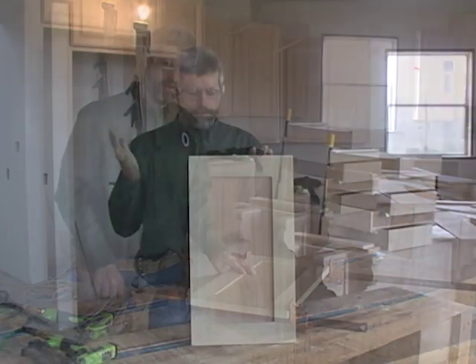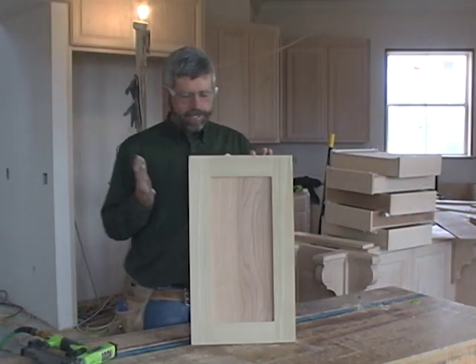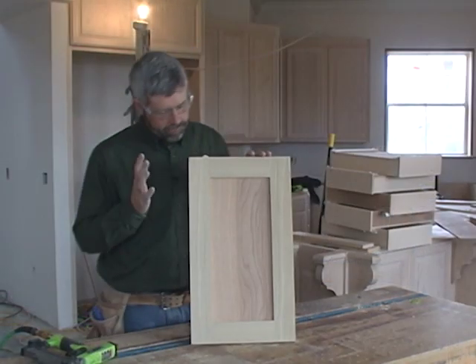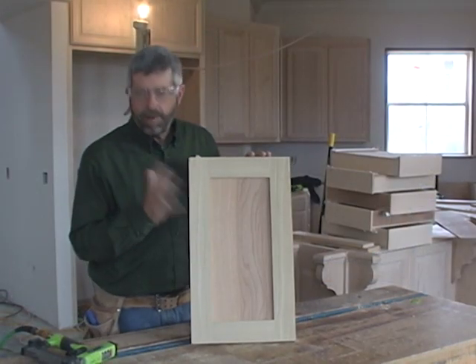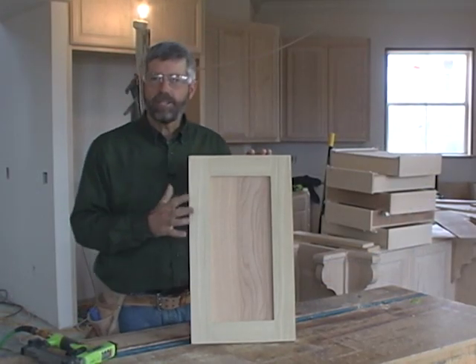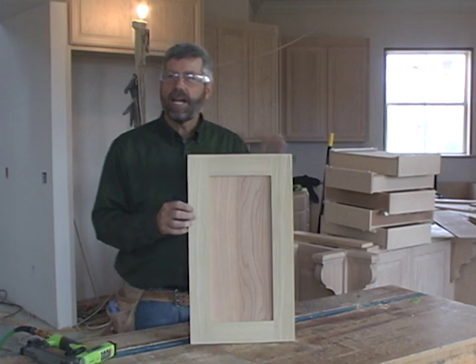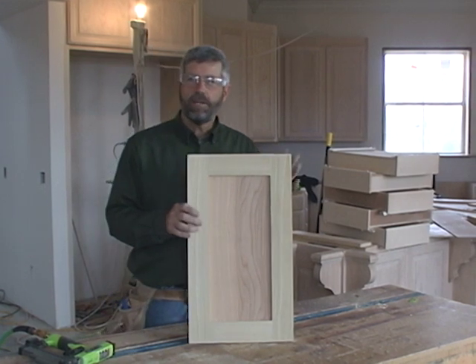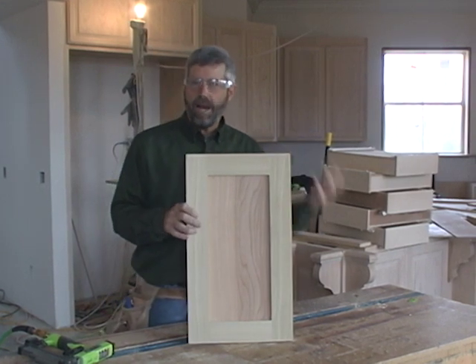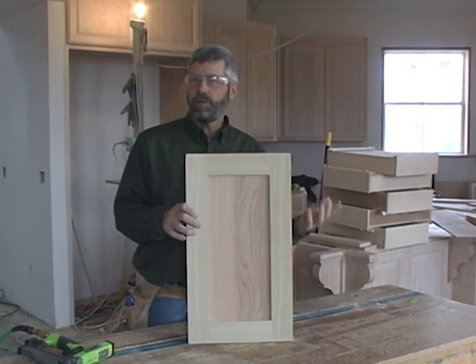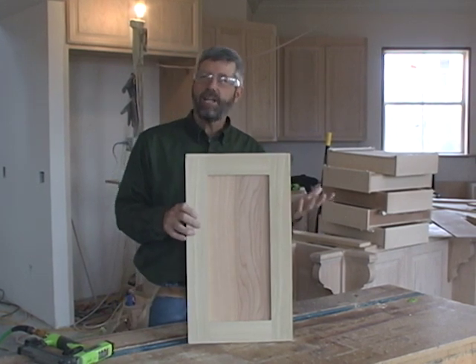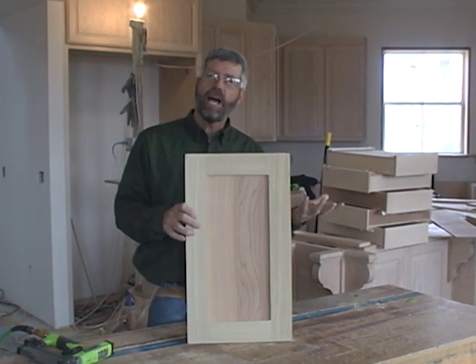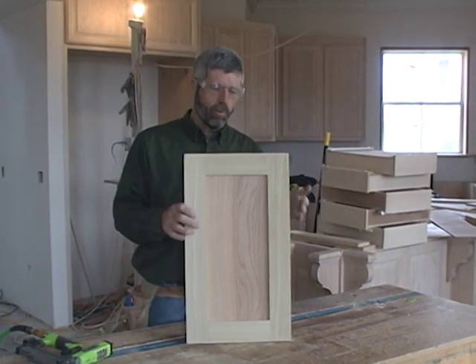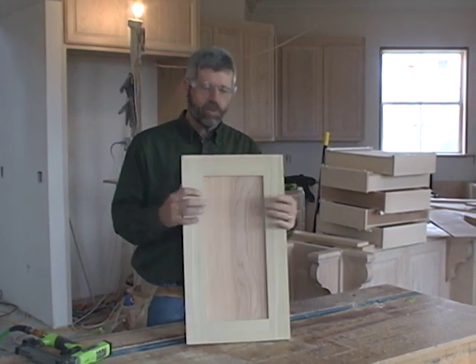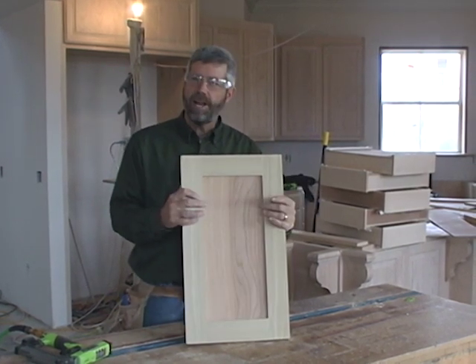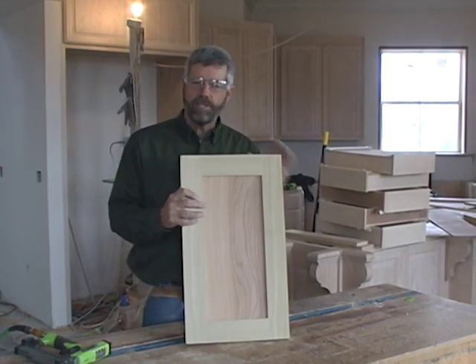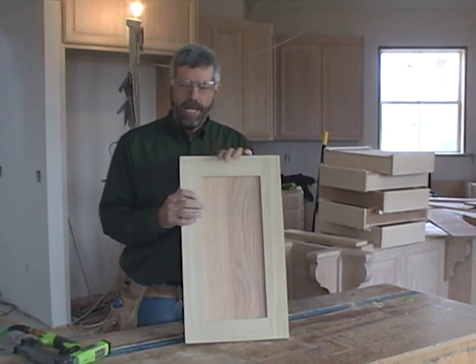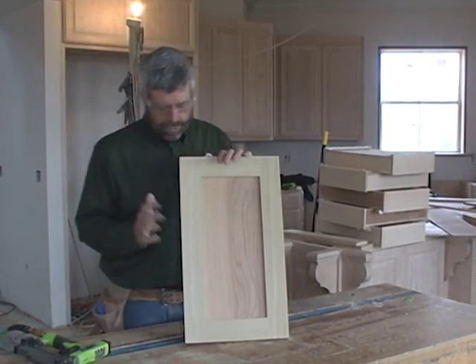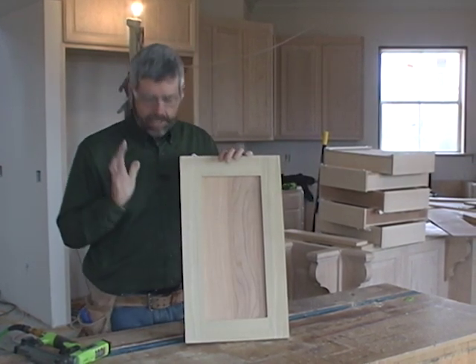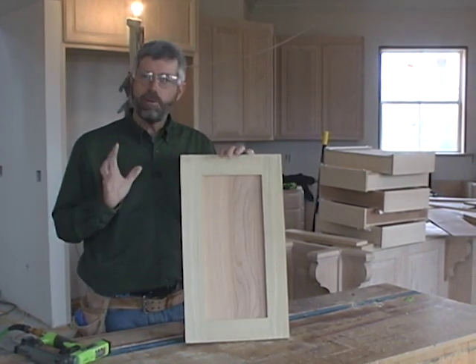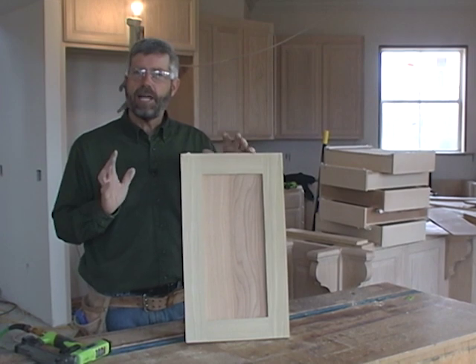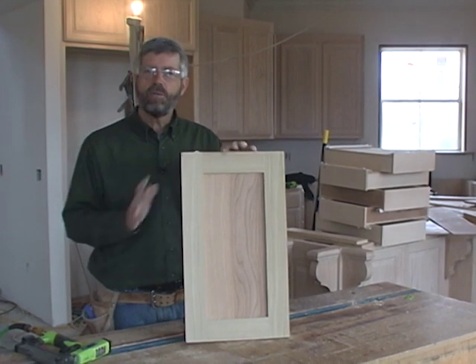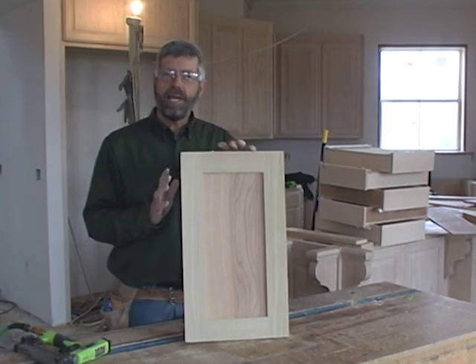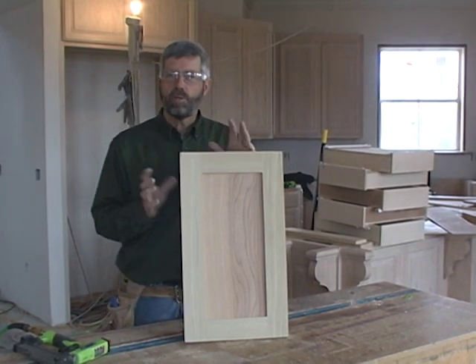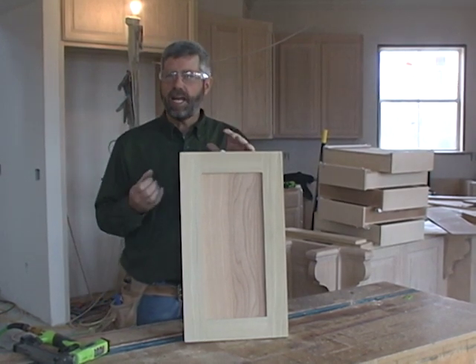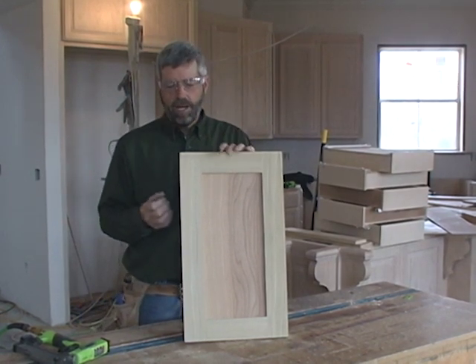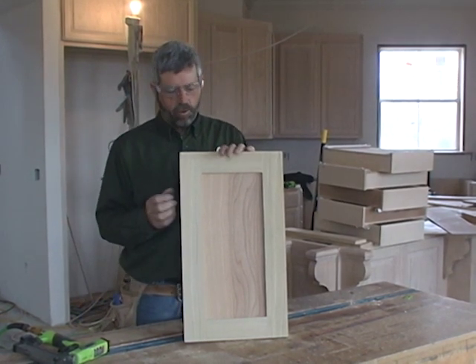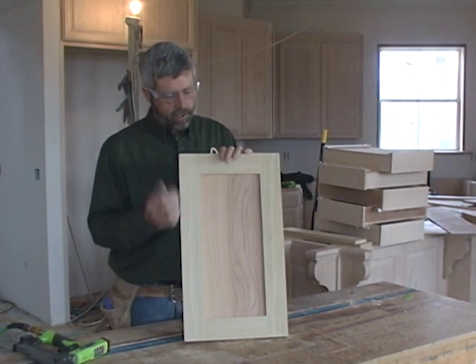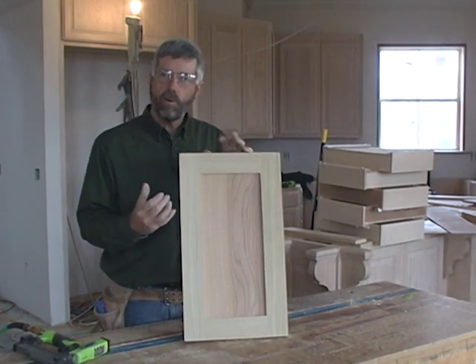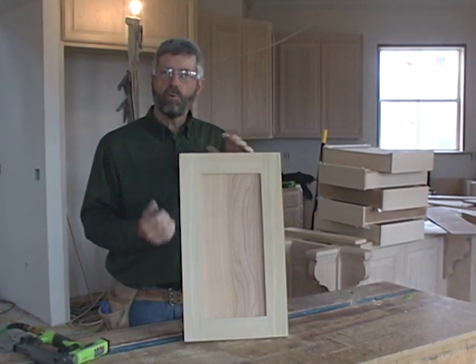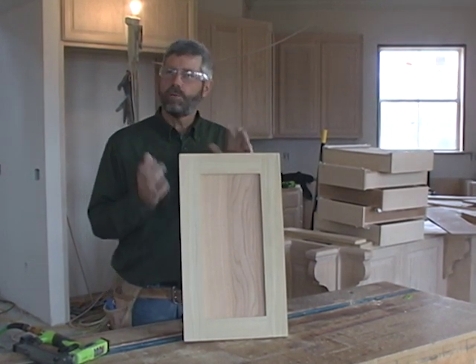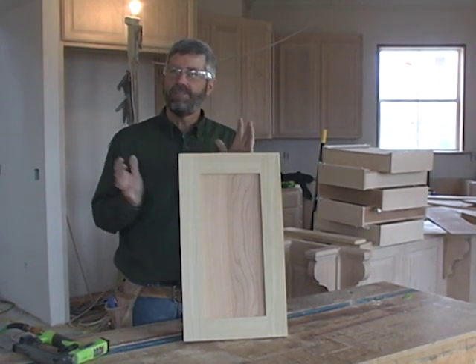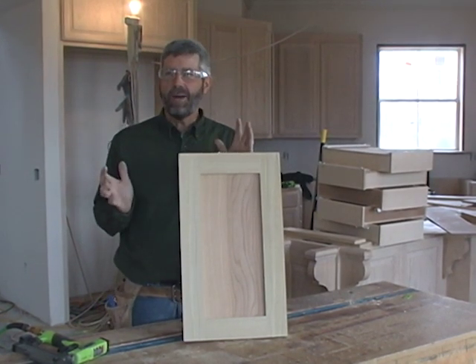This is a very basic looking kind of a Craftsman or Shaker style door with the square edges, and the cutters that I used to make it were set up to create a quarter inch groove to receive the plywood.